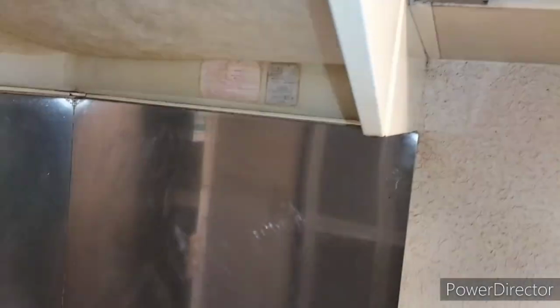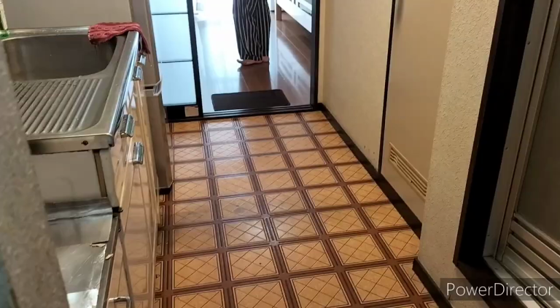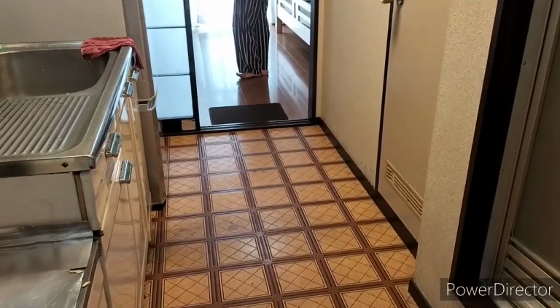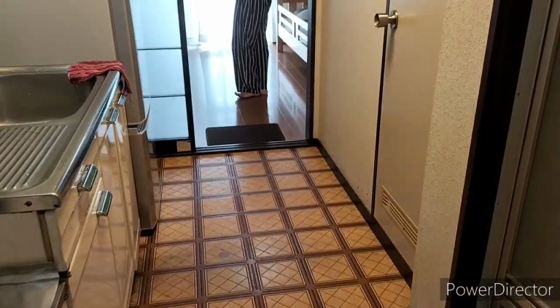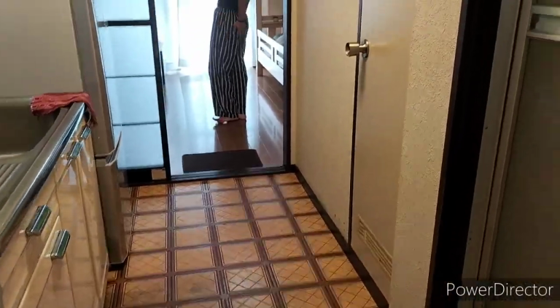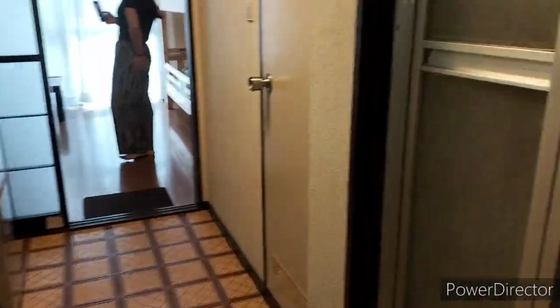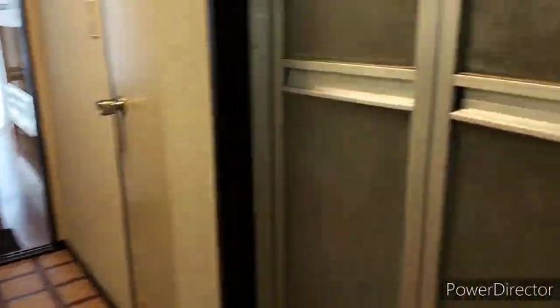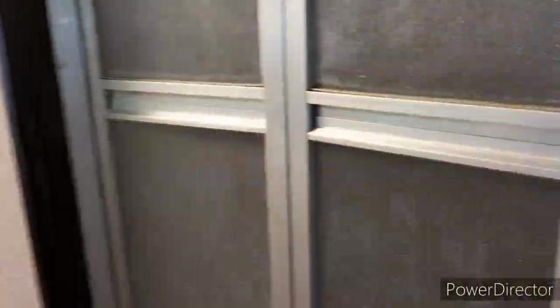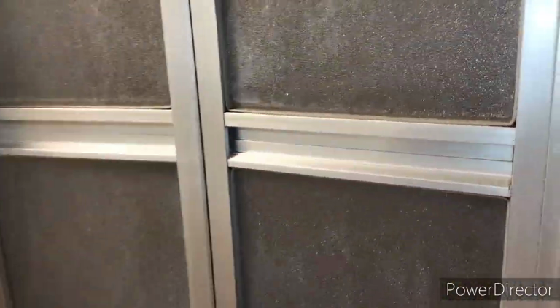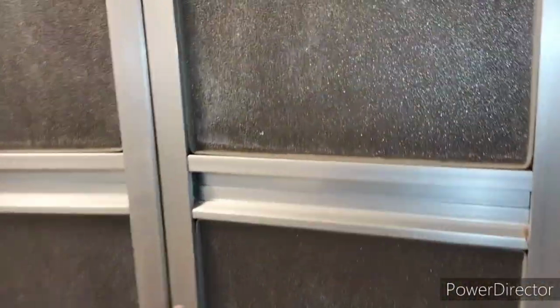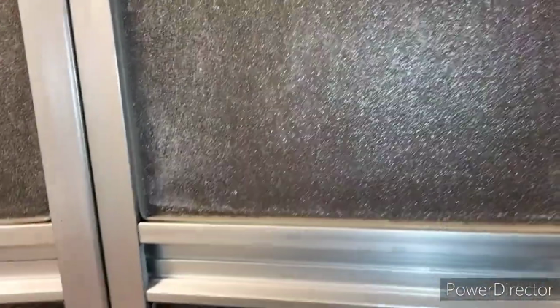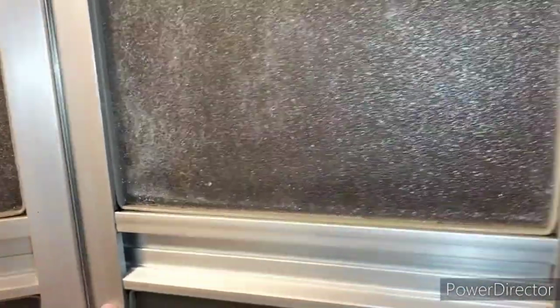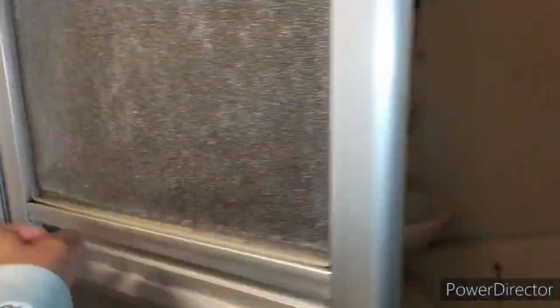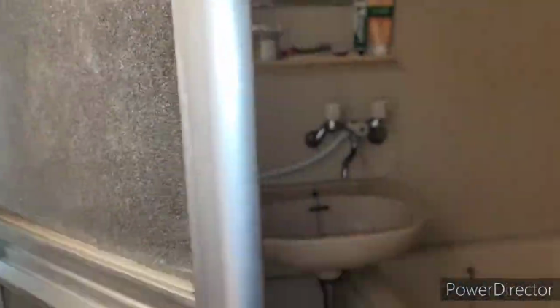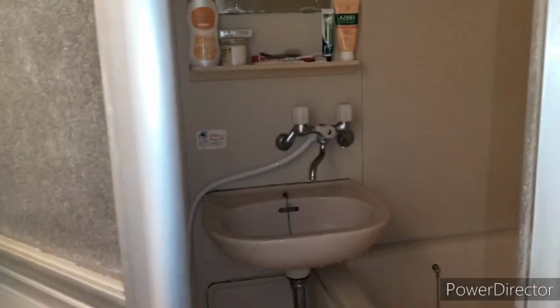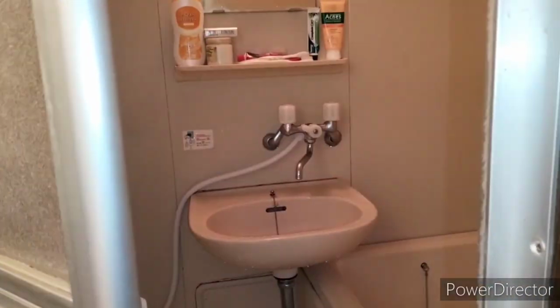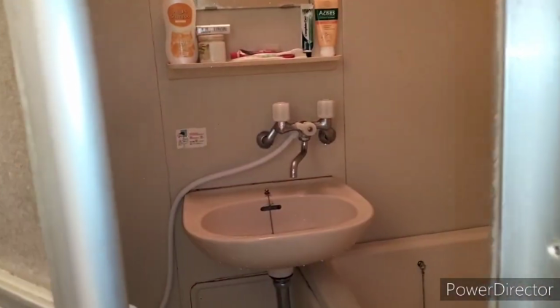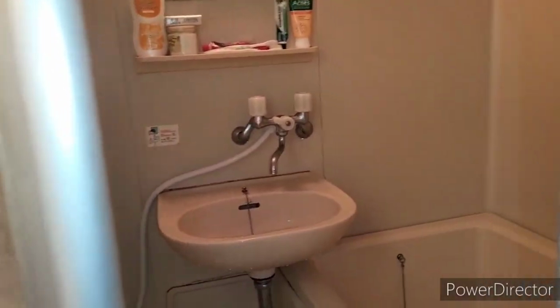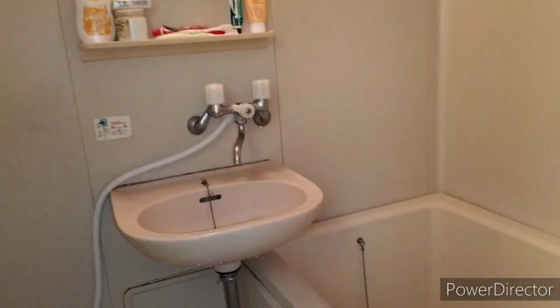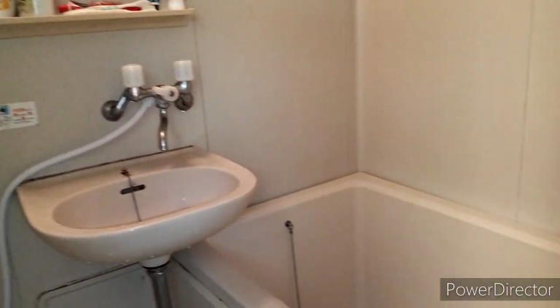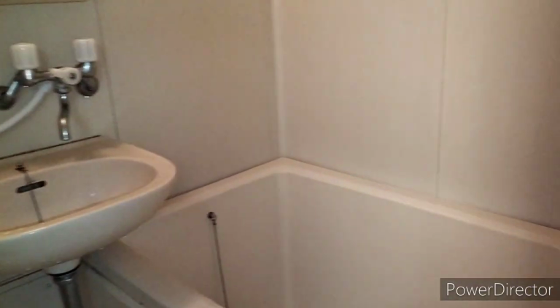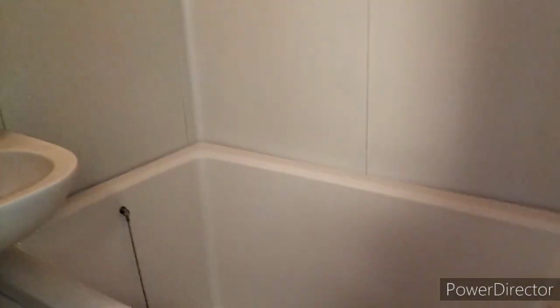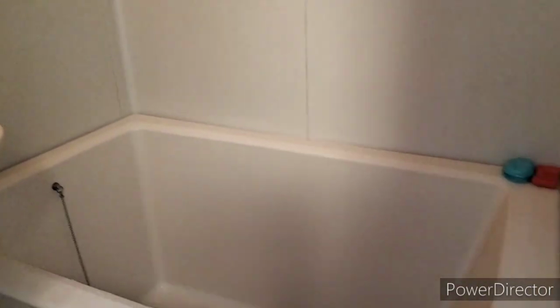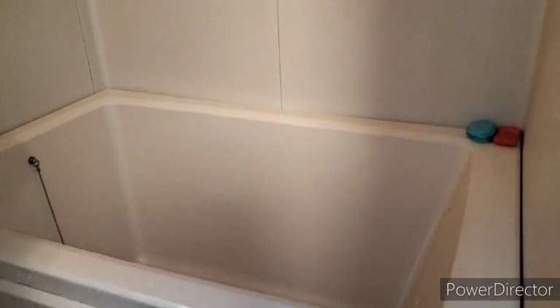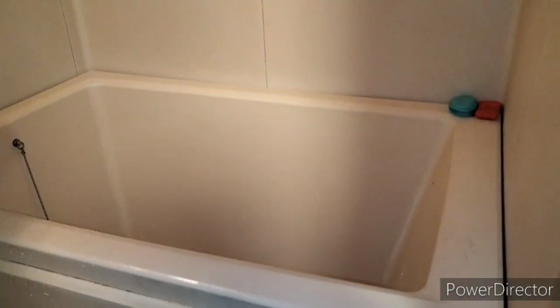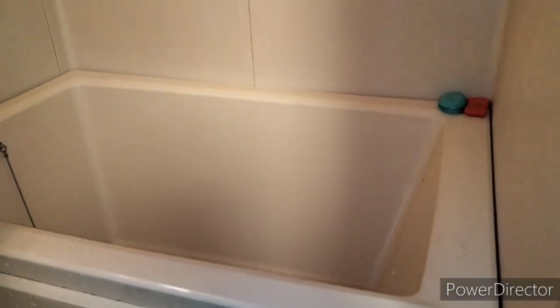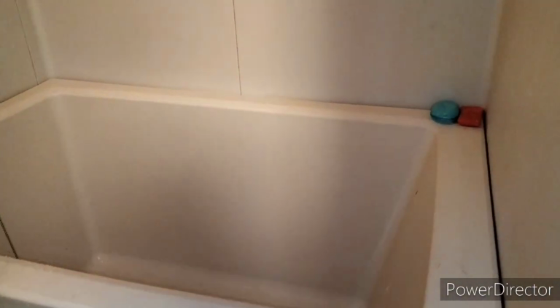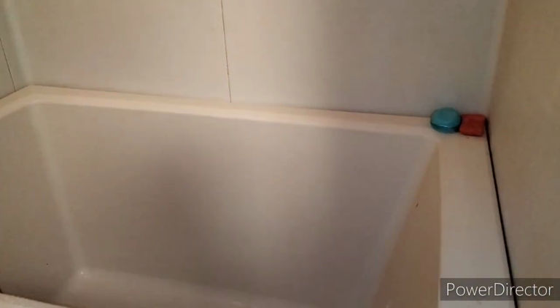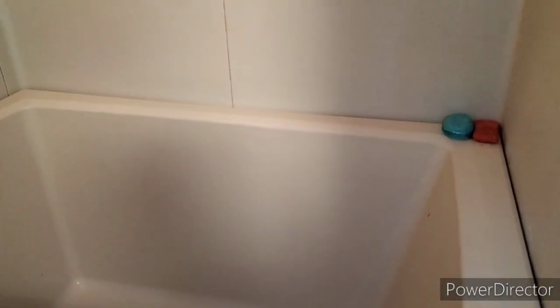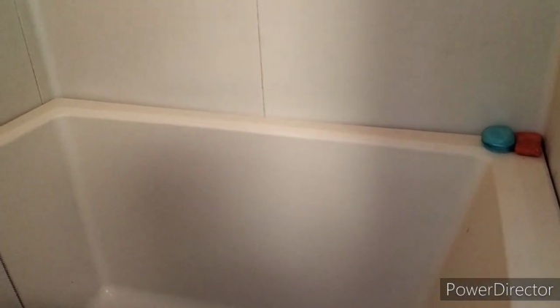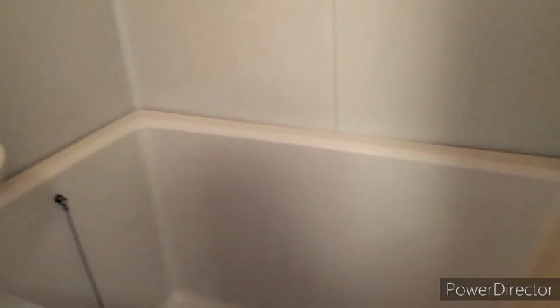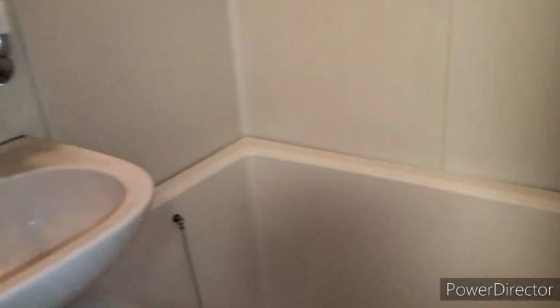This is the kitchen coat on the side of the kitchen. This is the bathroom.